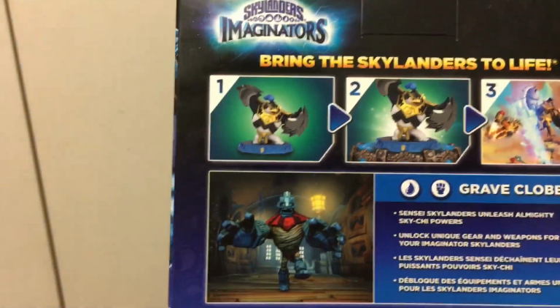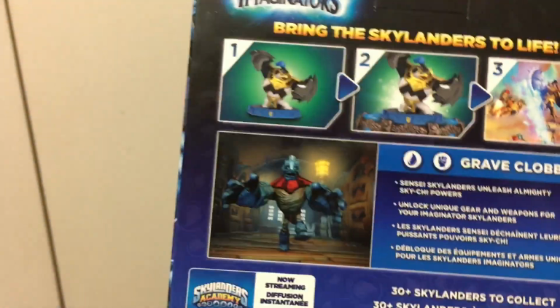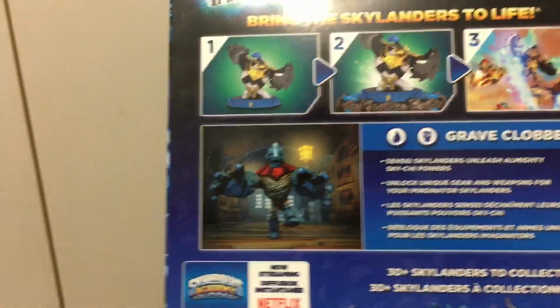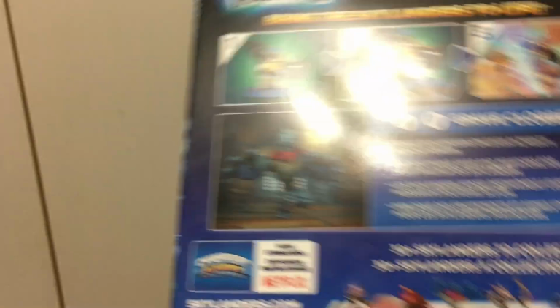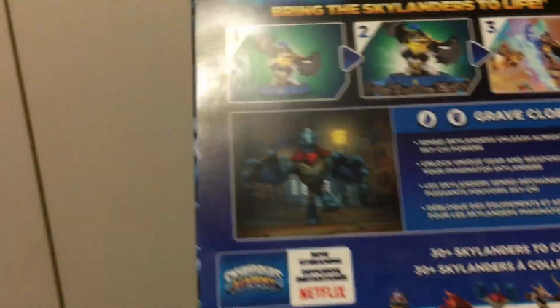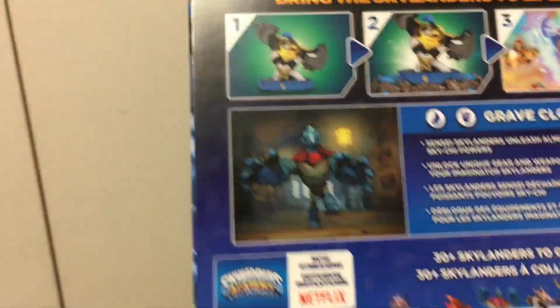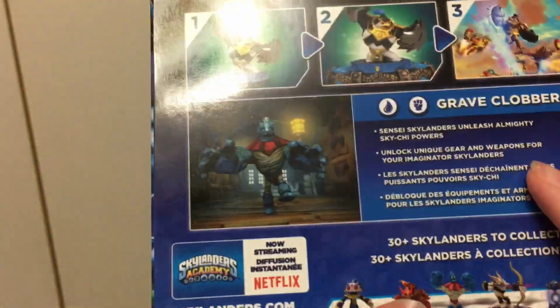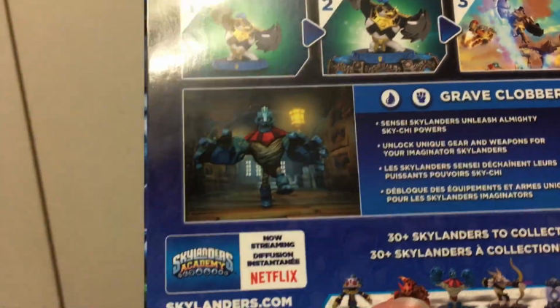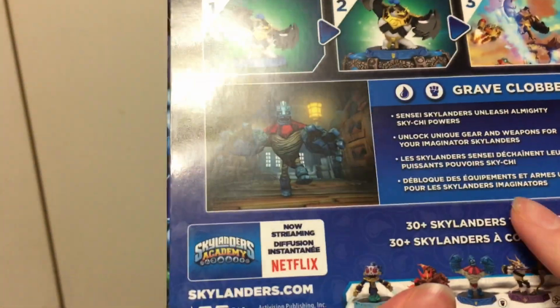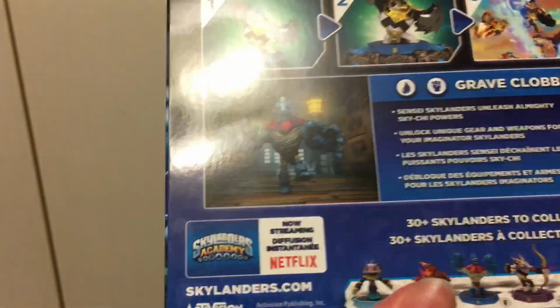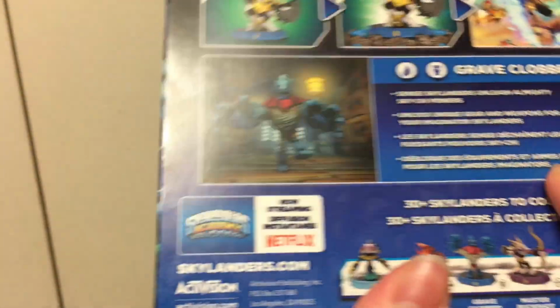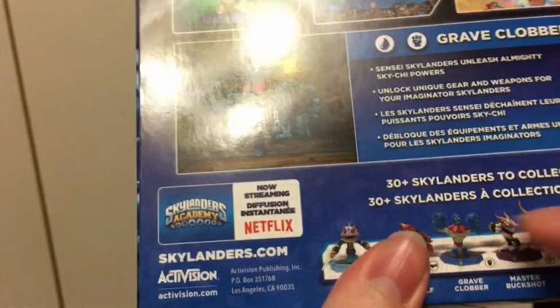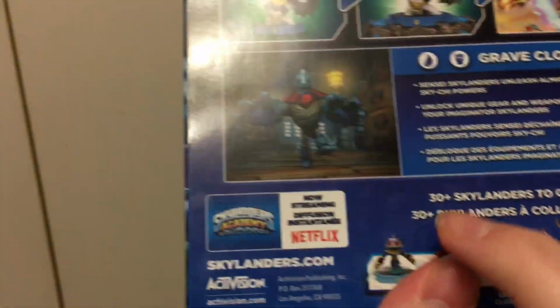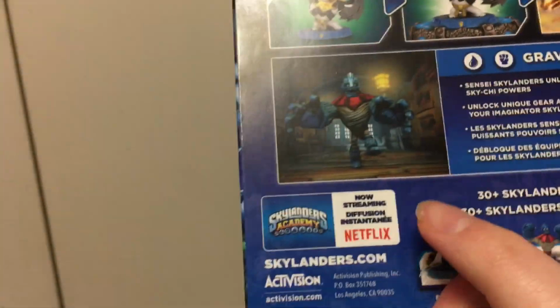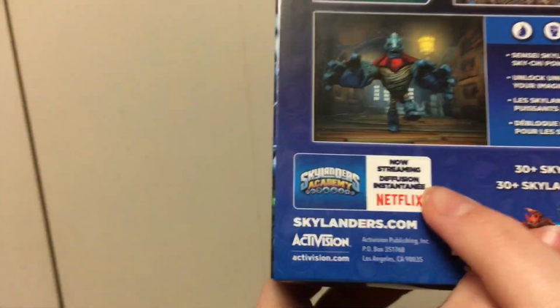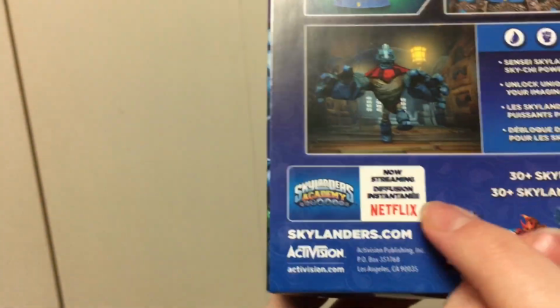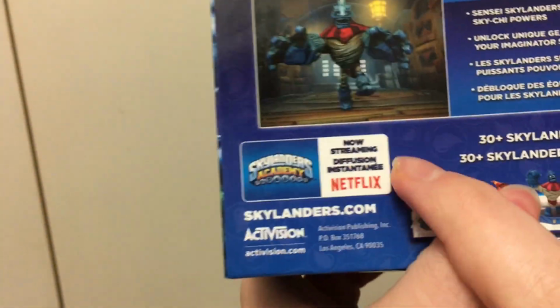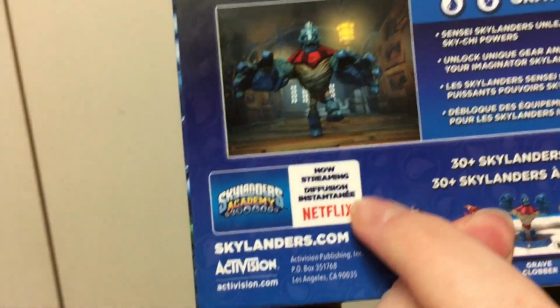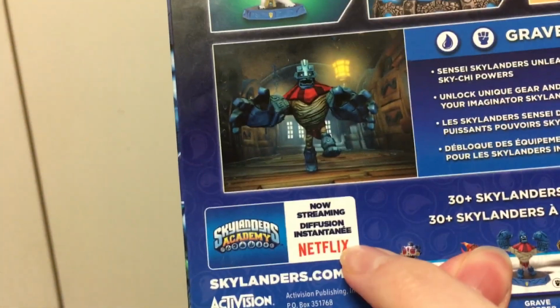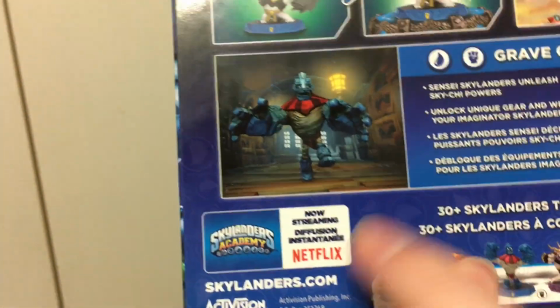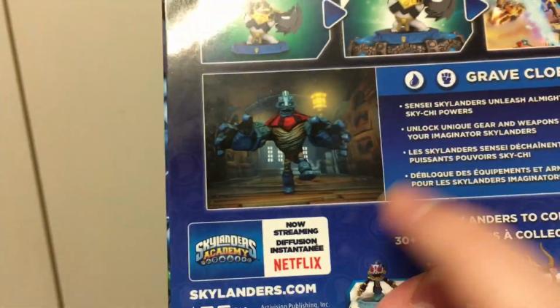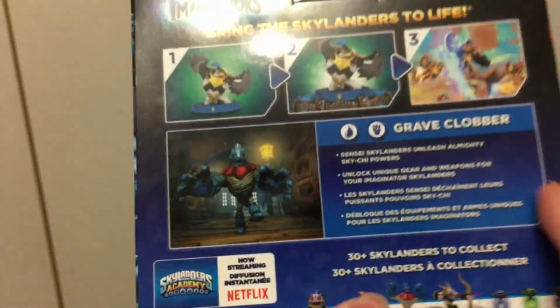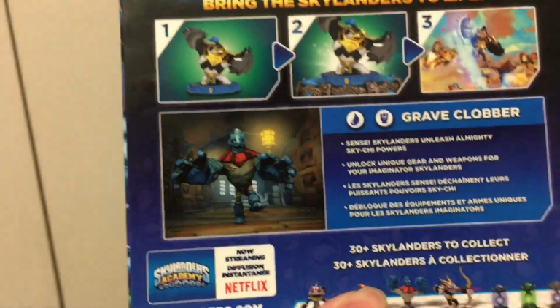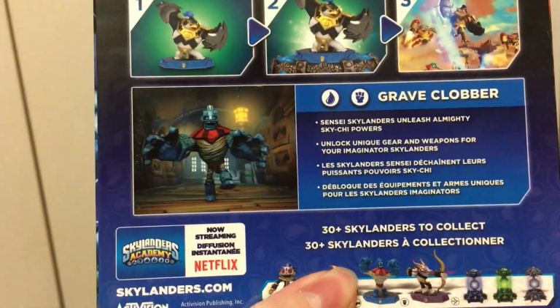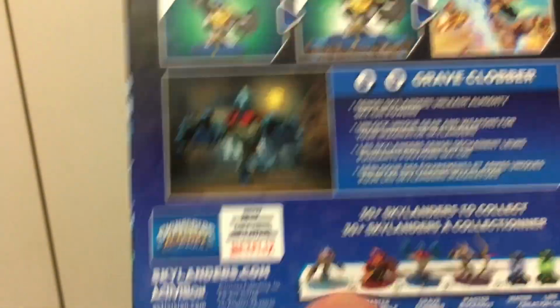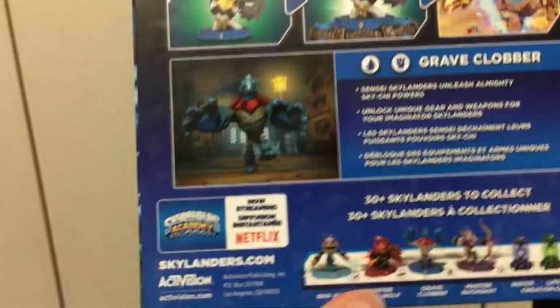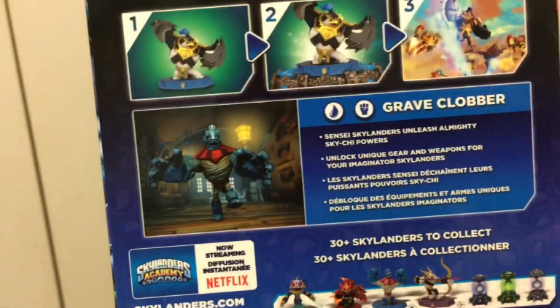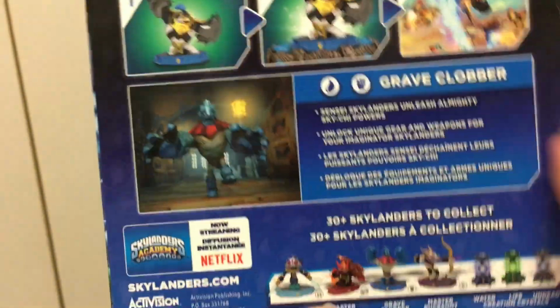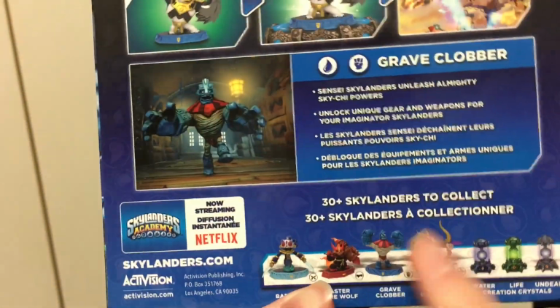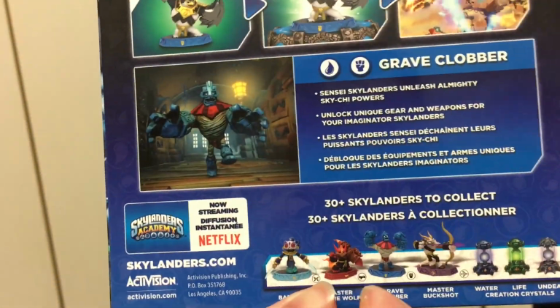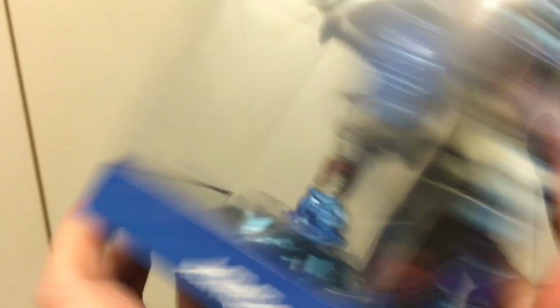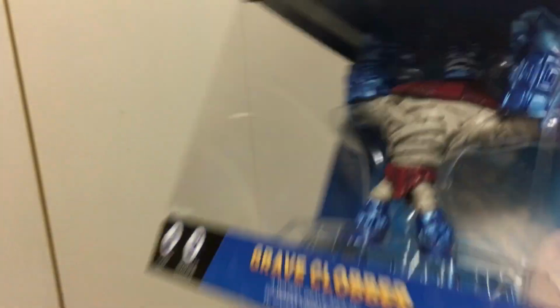The Easter variants will be out in a few days — I think the 27th, which is Monday. You can see there's a little new thing right here, it says Netflix. There's the back of the box. Very cool, has some of the Wave 3 characters.